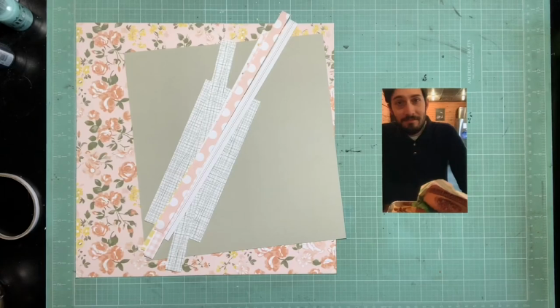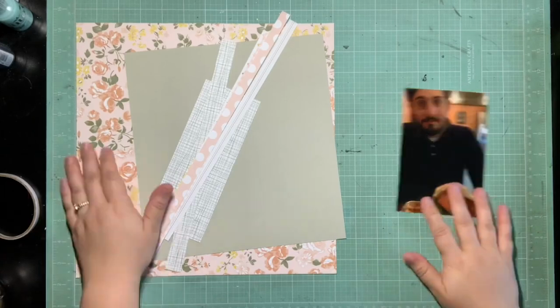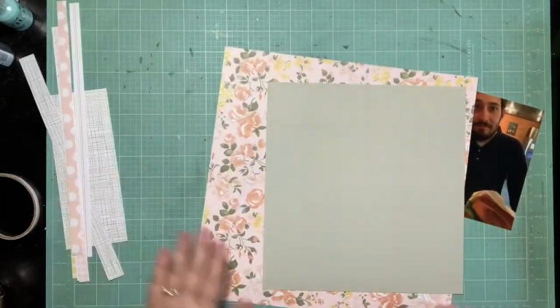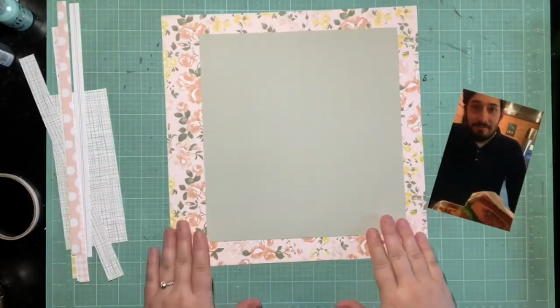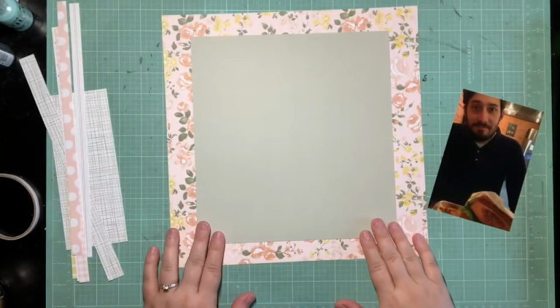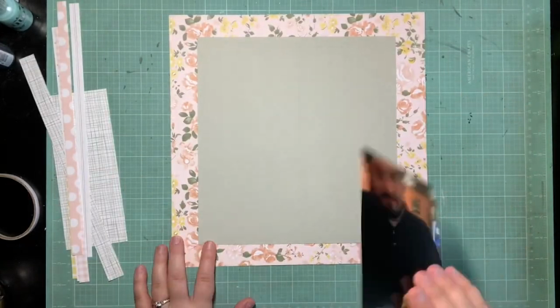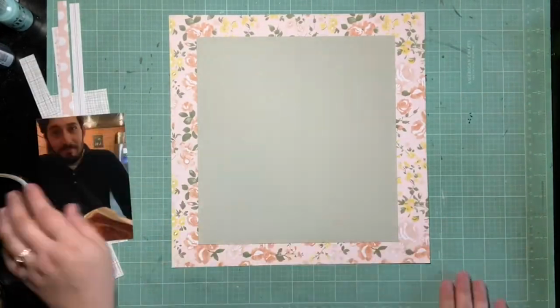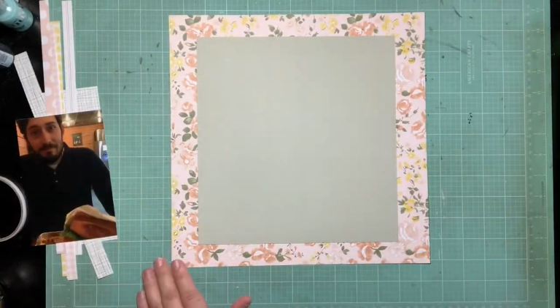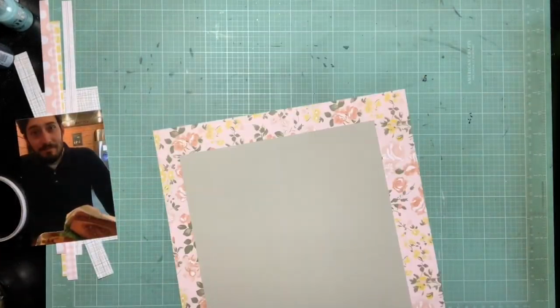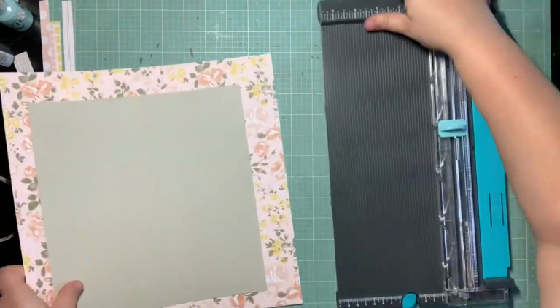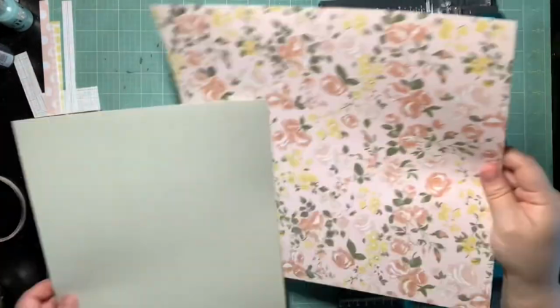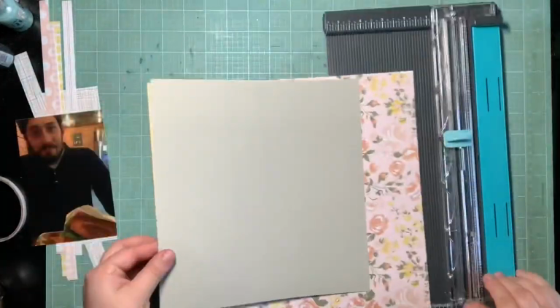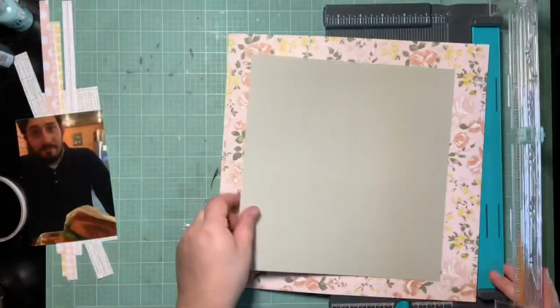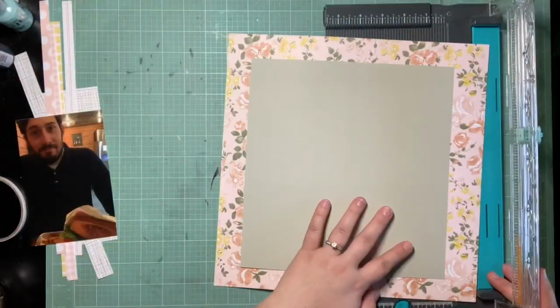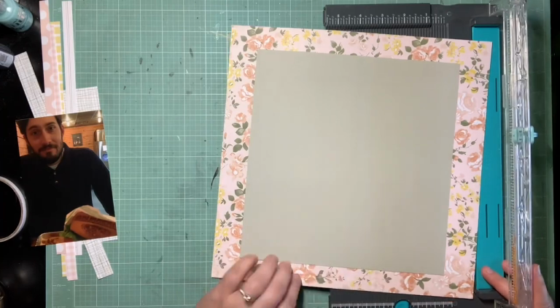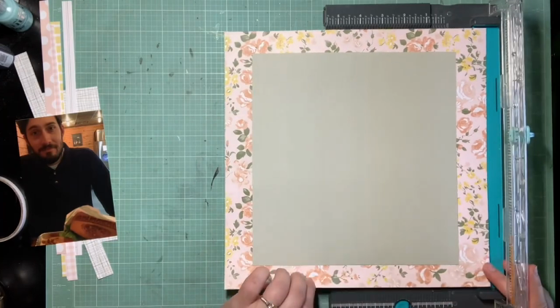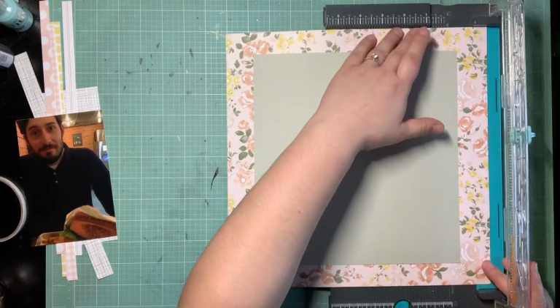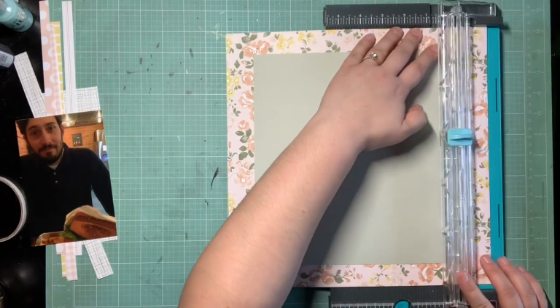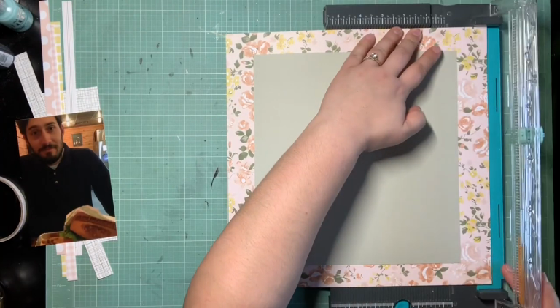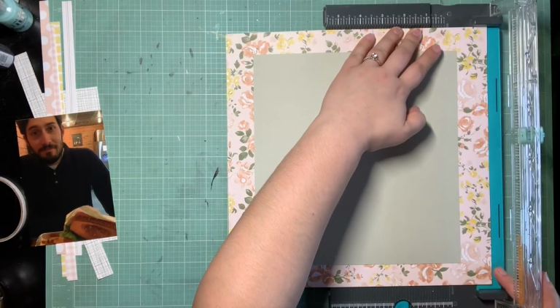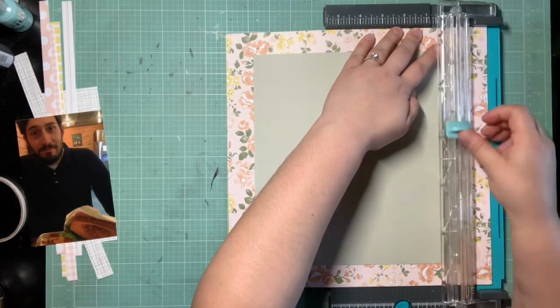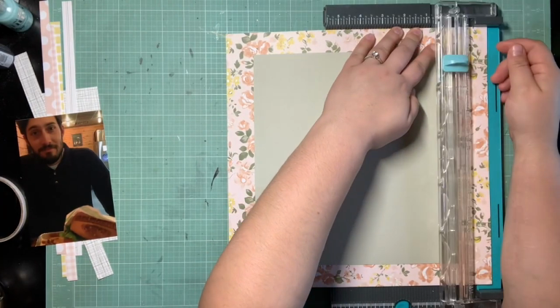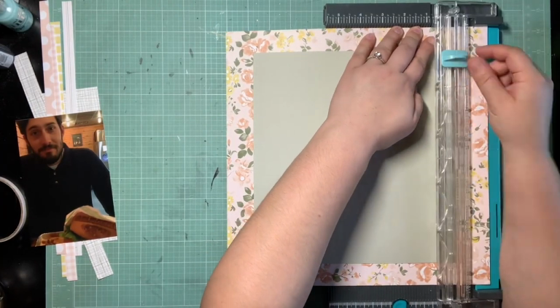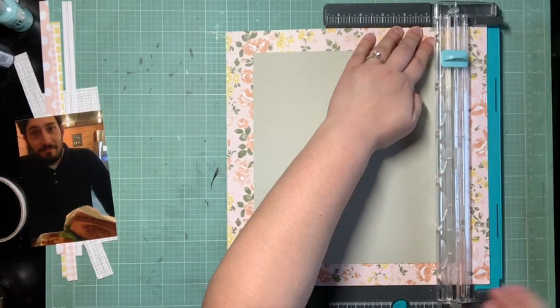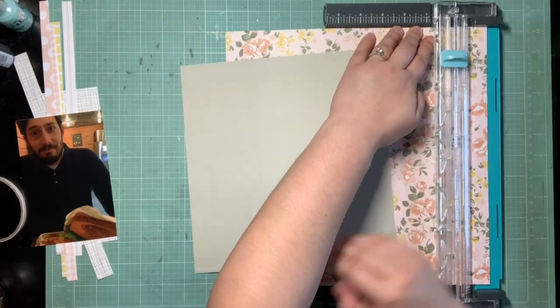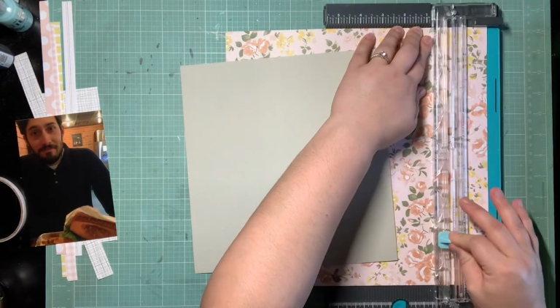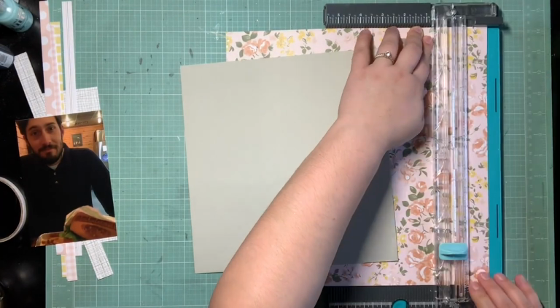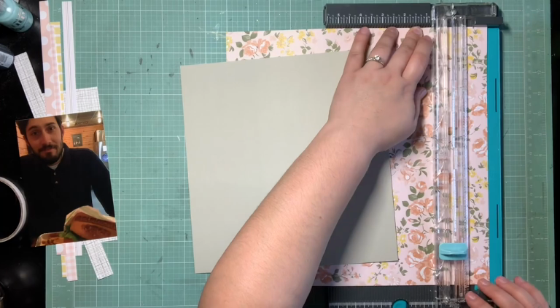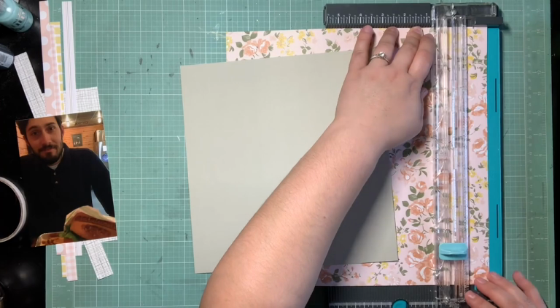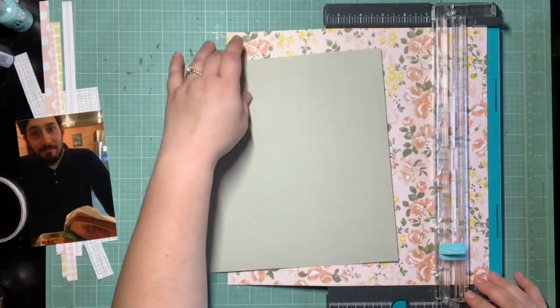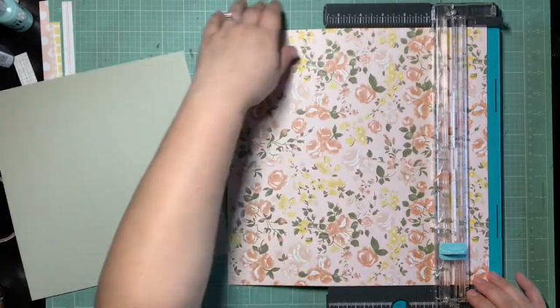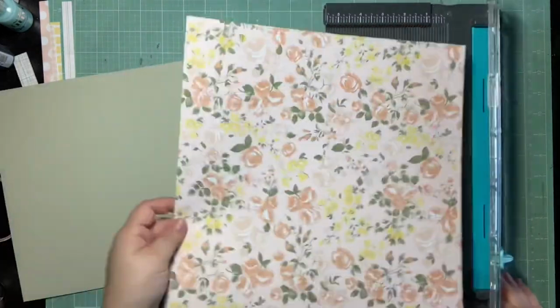Hey guys, it's Kelsey. I'm back with another scrapbooking process video. This one's not for a challenge or anything - I'm just trying to use some more of my How to Kill a Kit with Style goodies for this month, which is the Felicity Jane Amber collection.